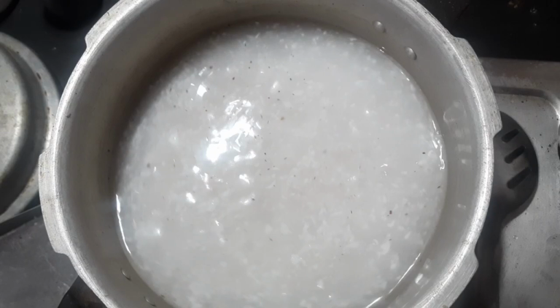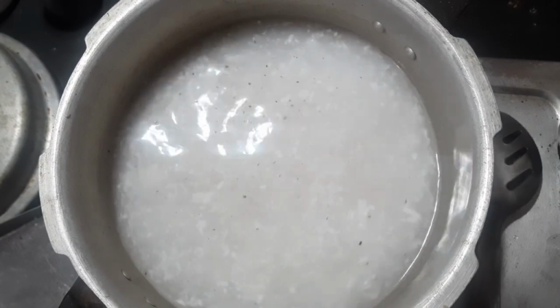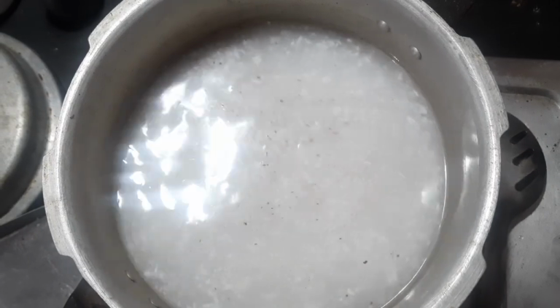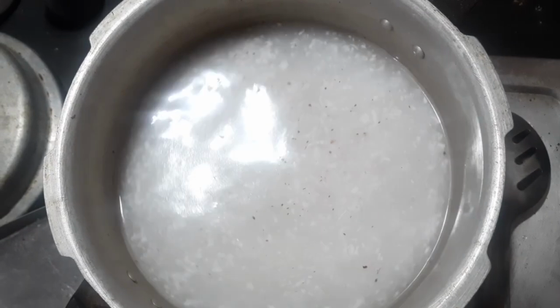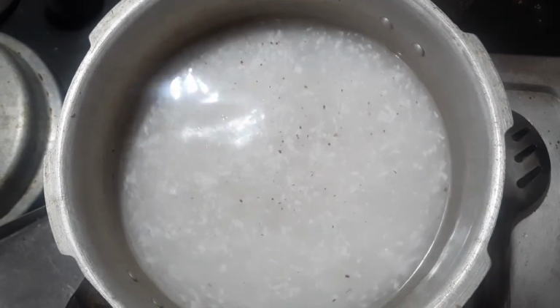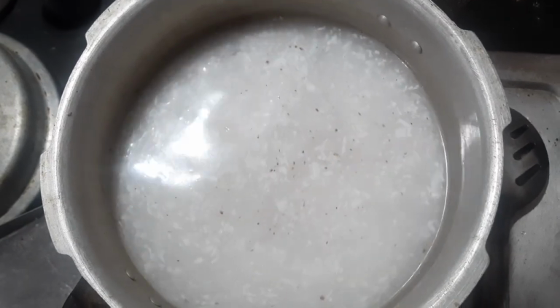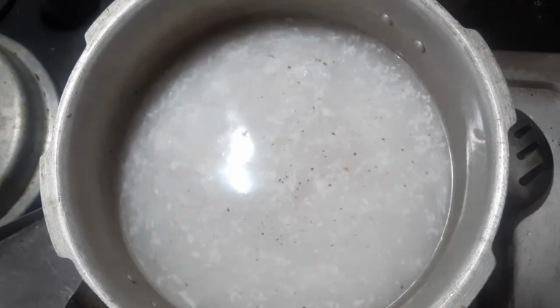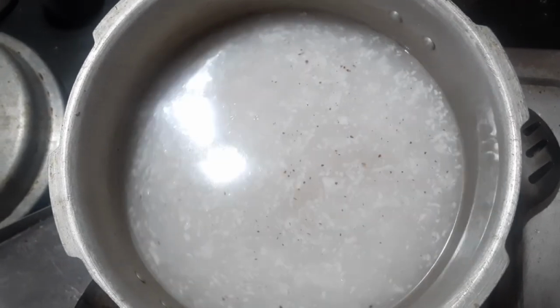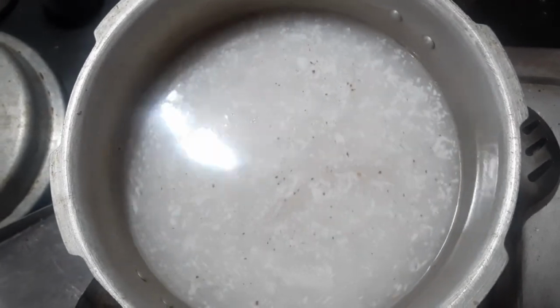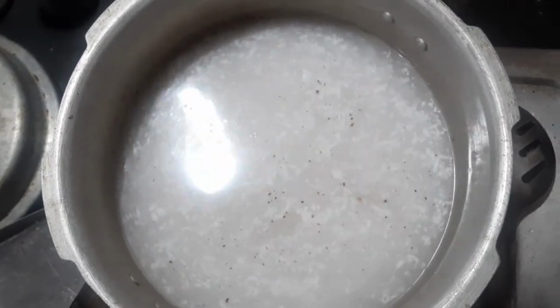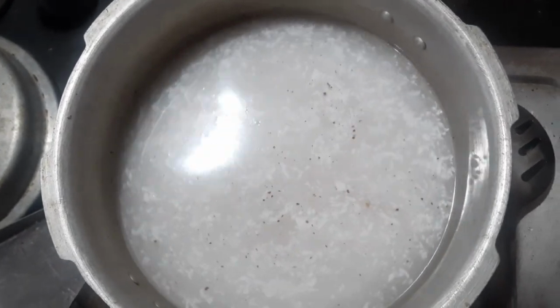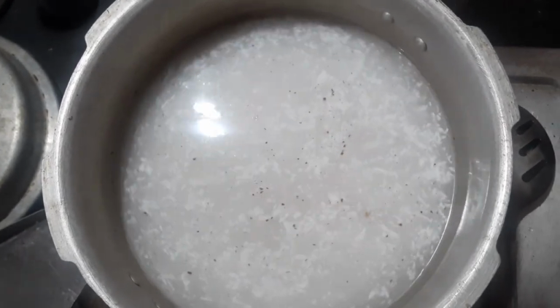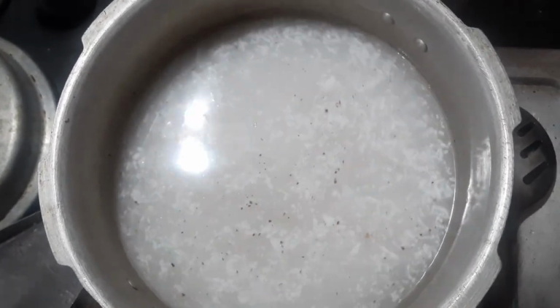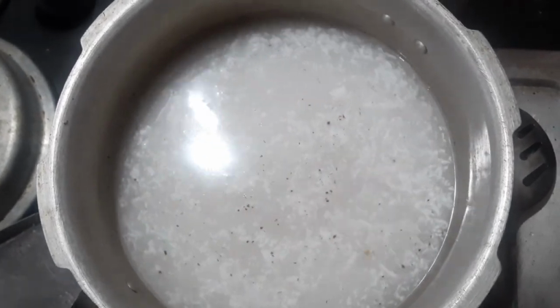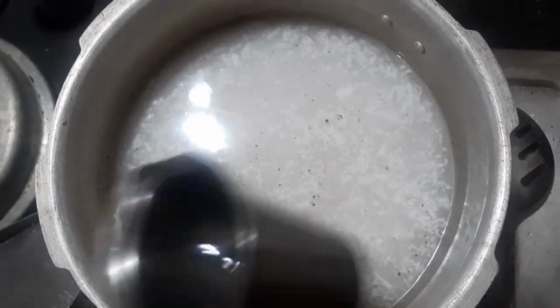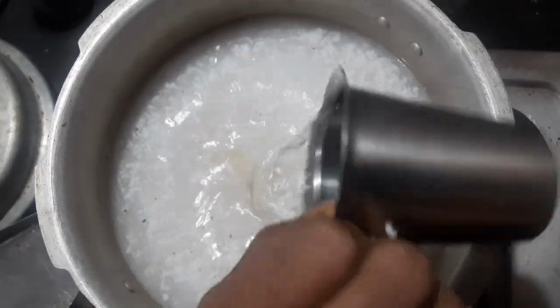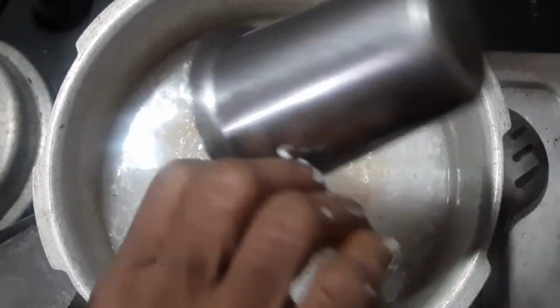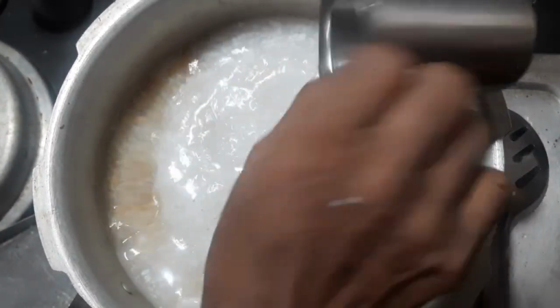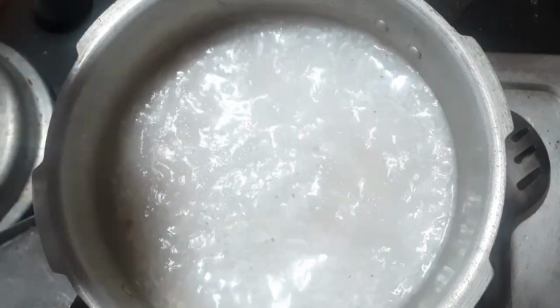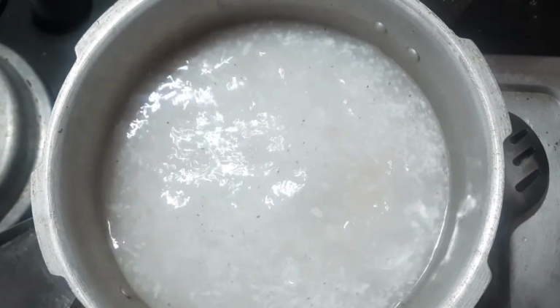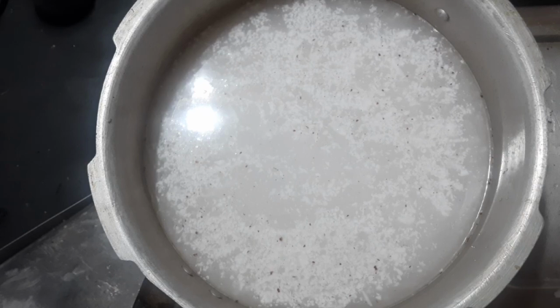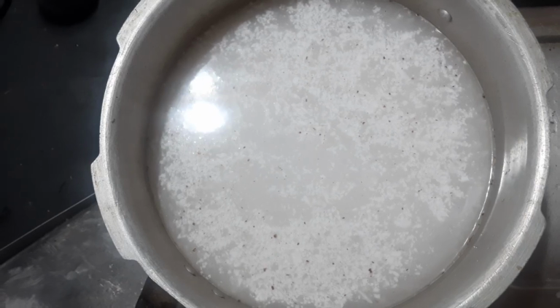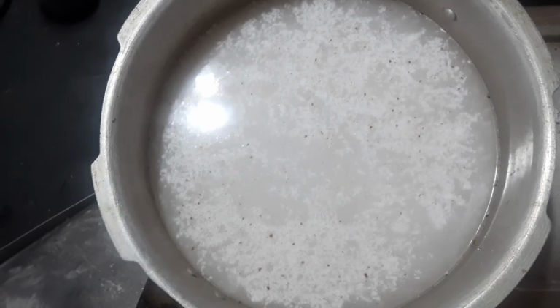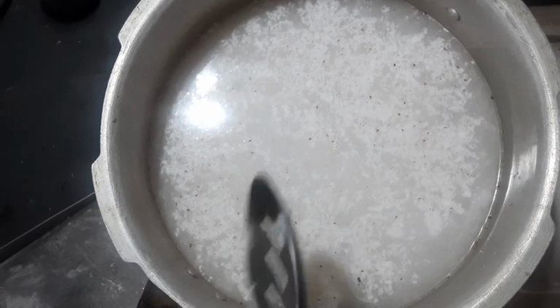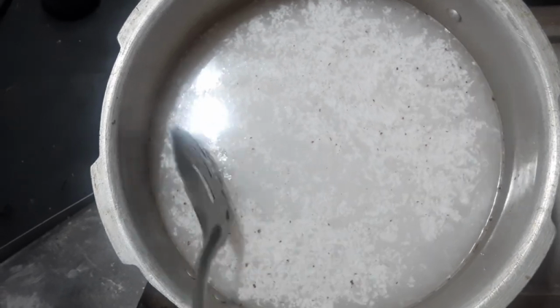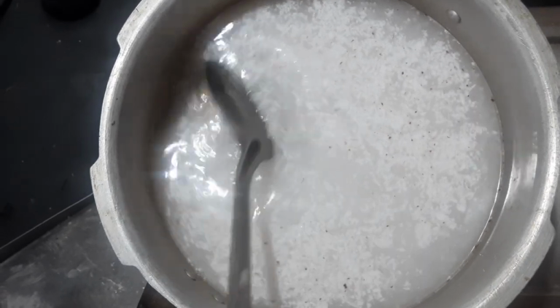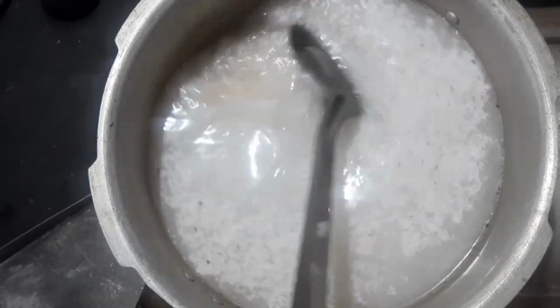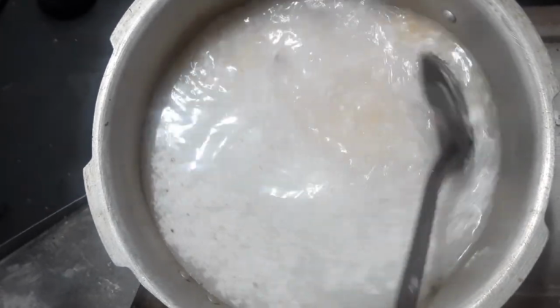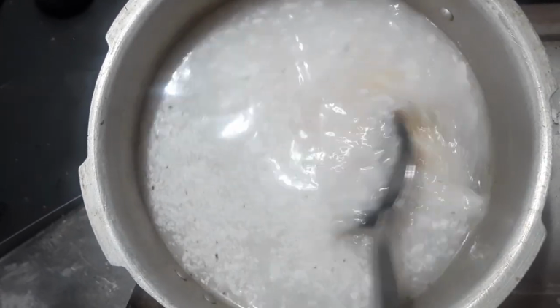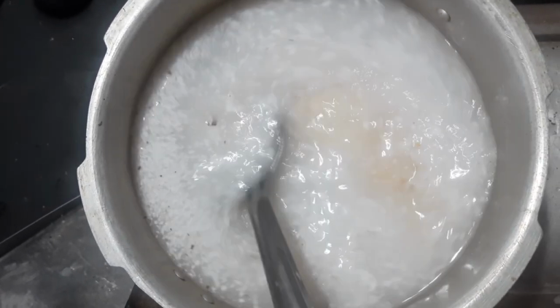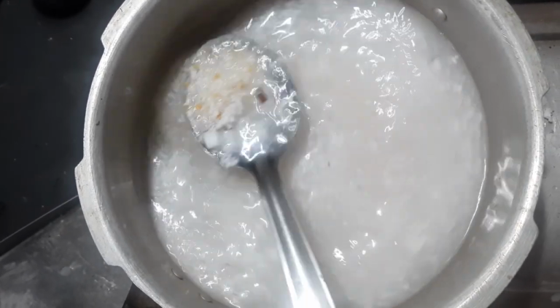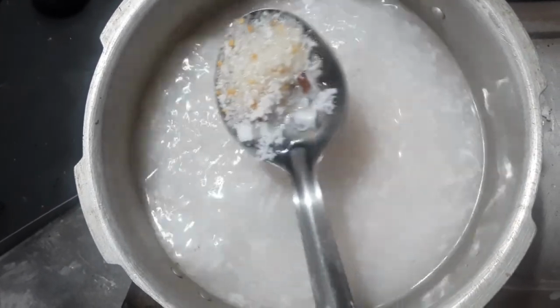We can allow this protein to set well. We can add some copper paste in our plate.